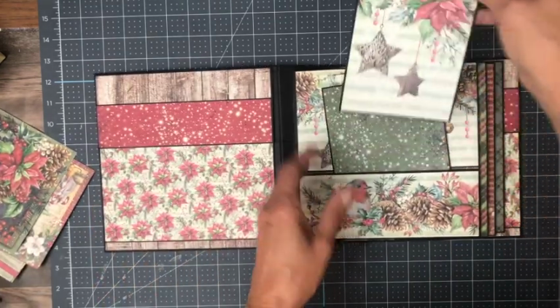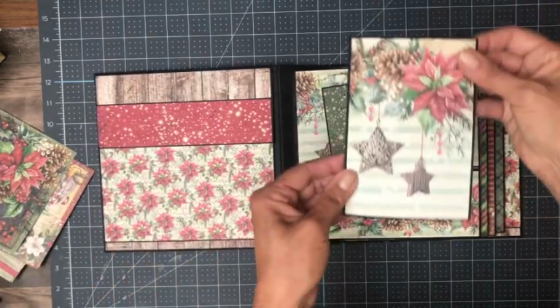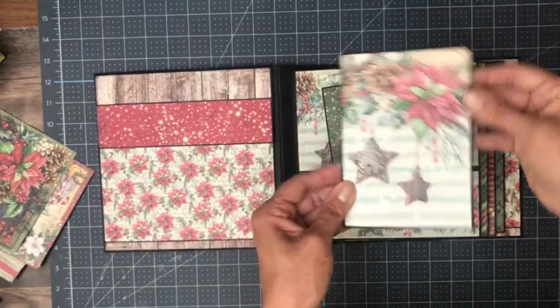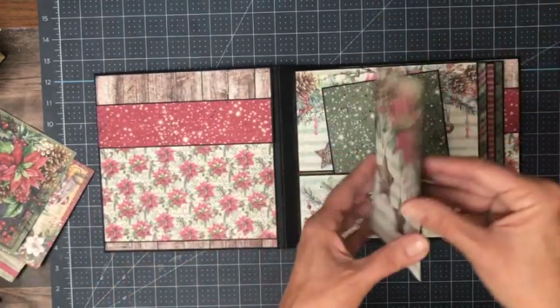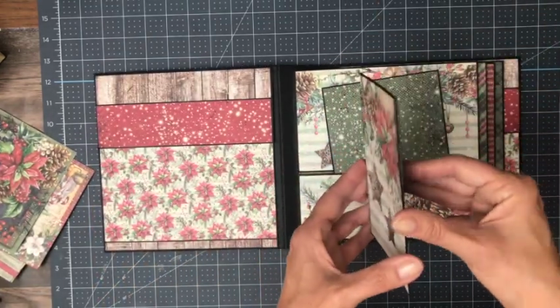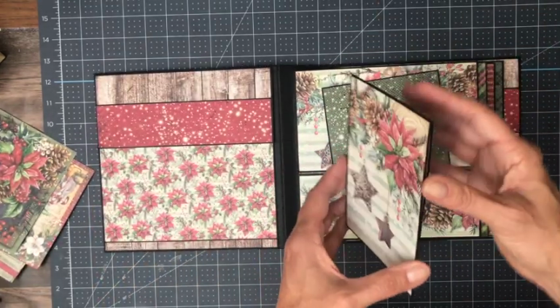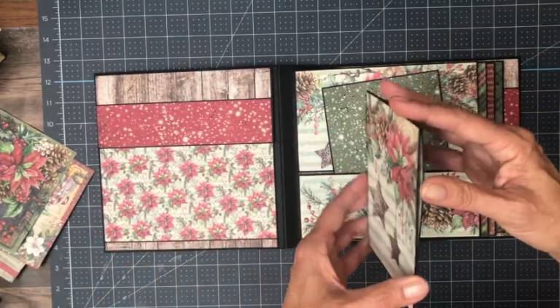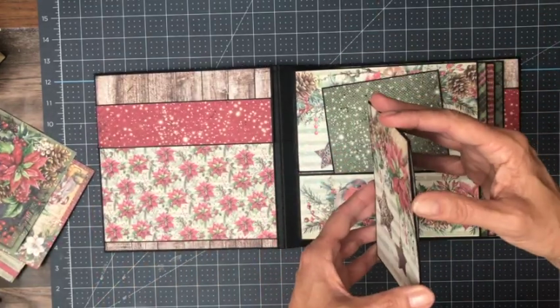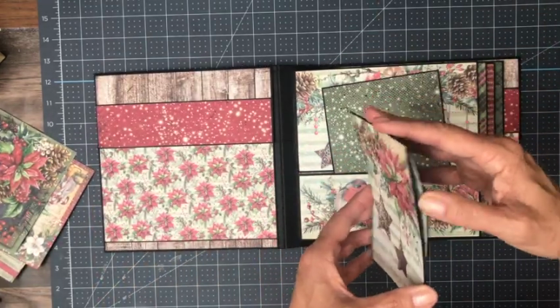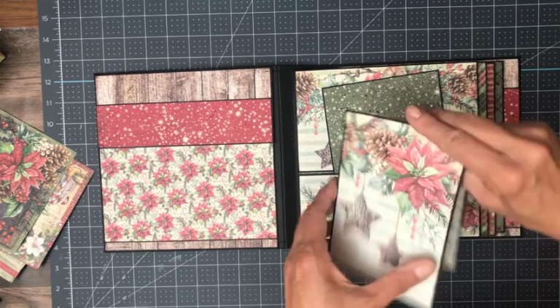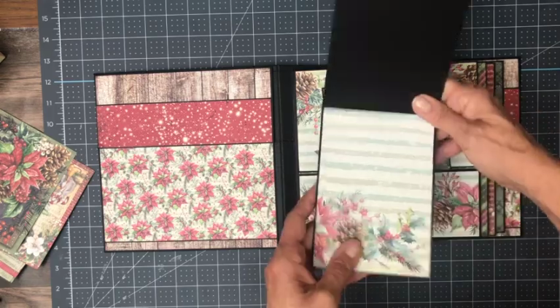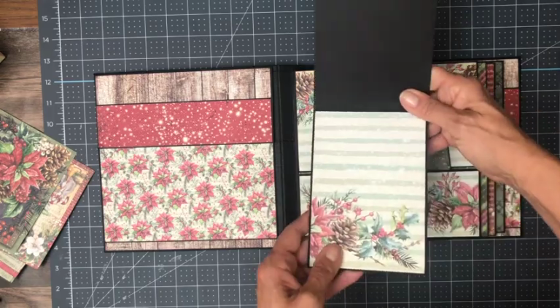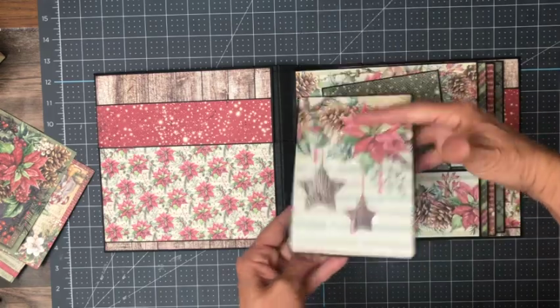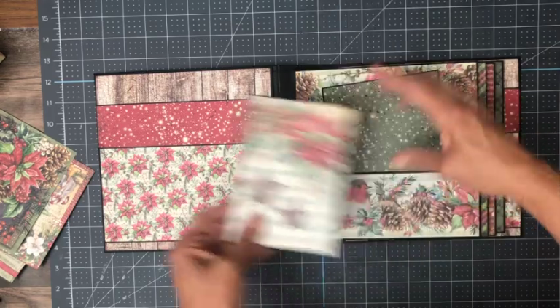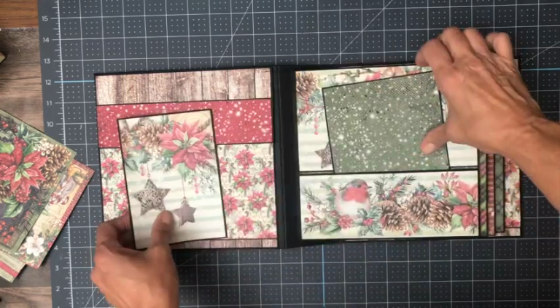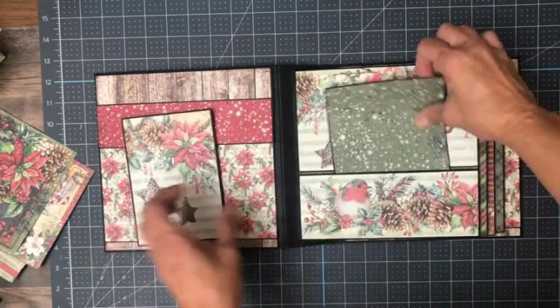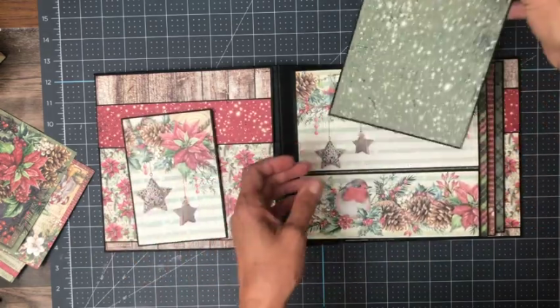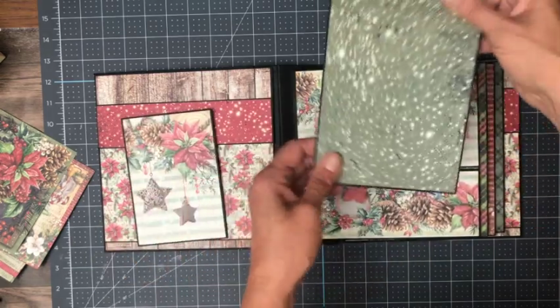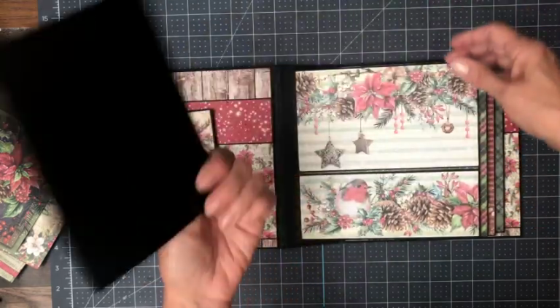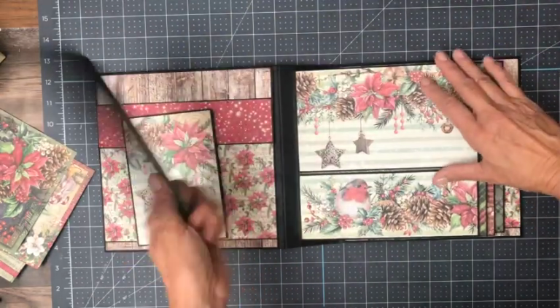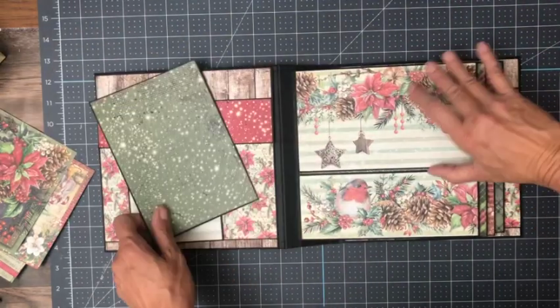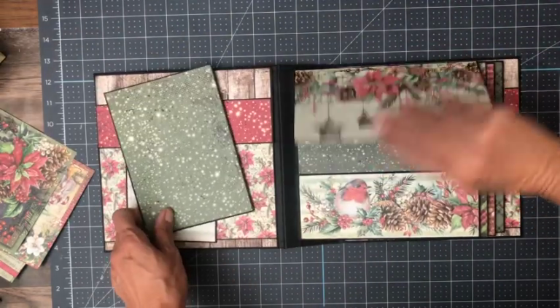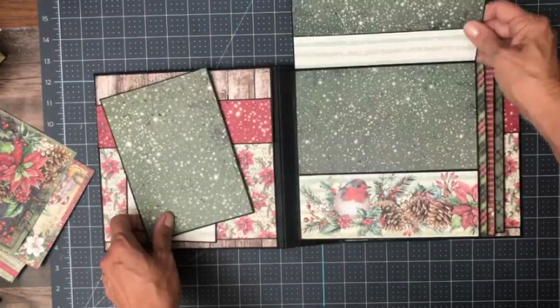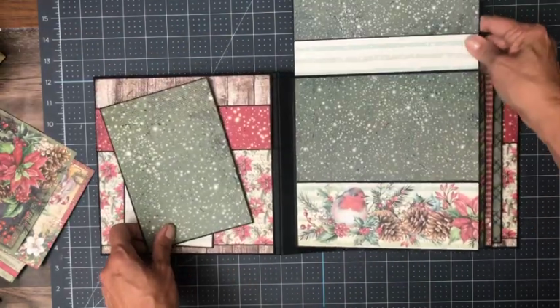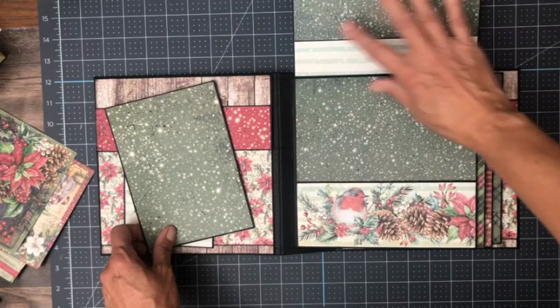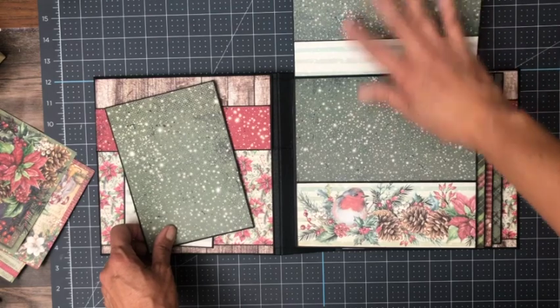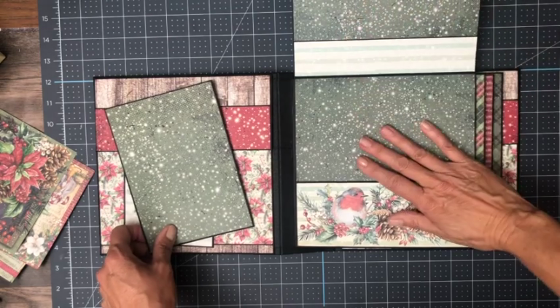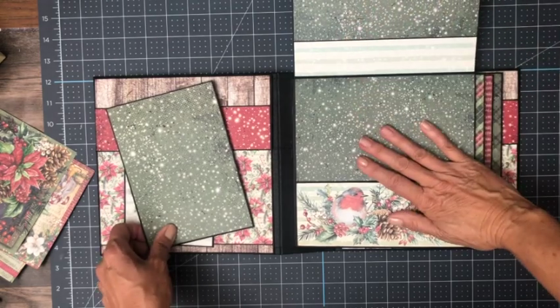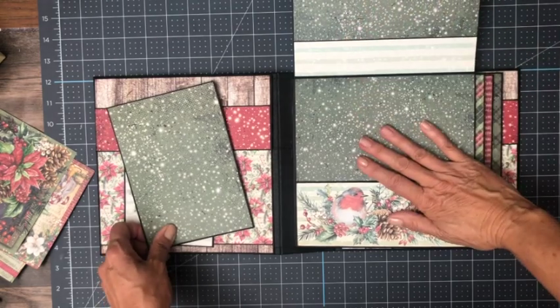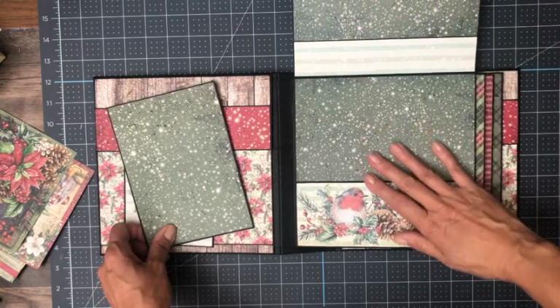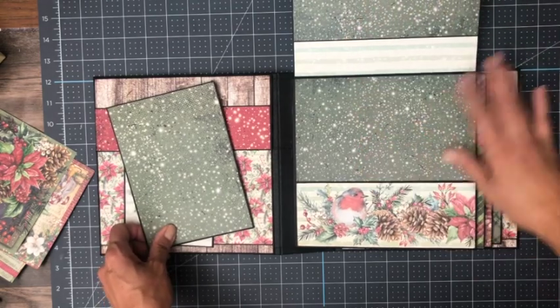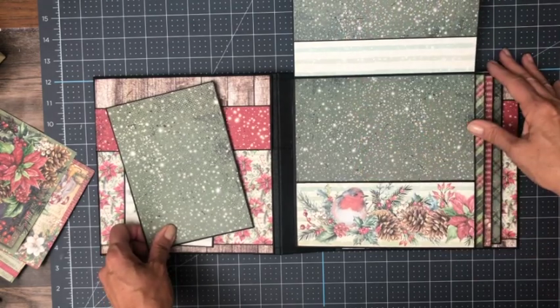In here I've got photo mats — a nice large 5 by 7 photo mat. This opens up and so you've got space for photos here and here as well.